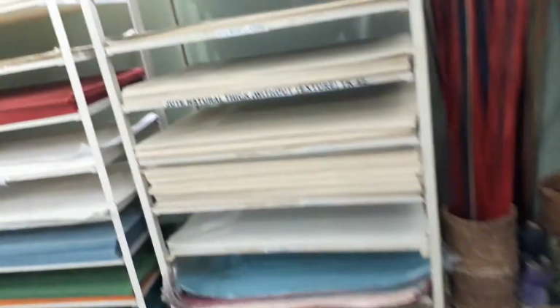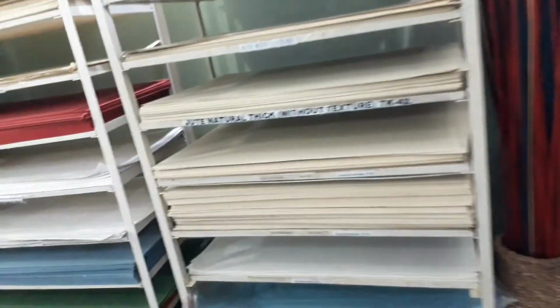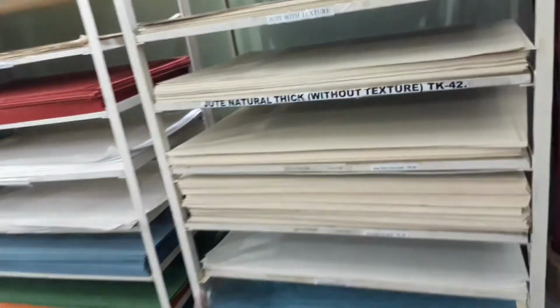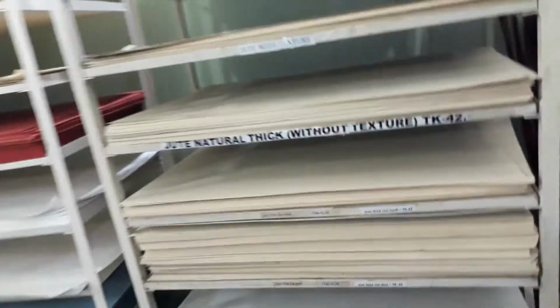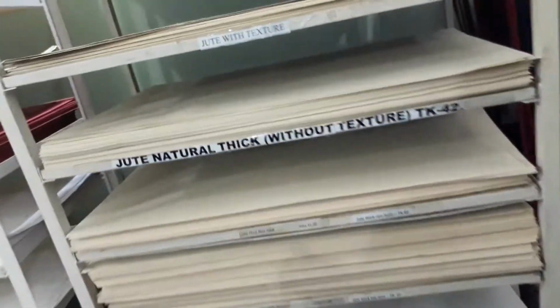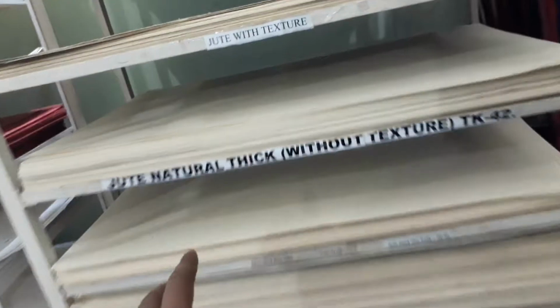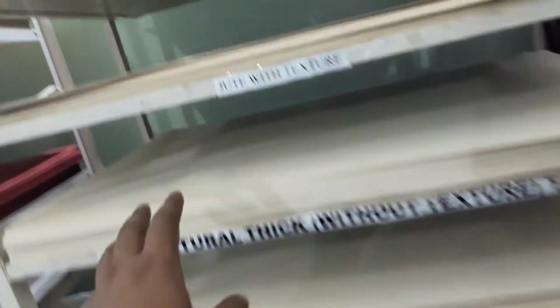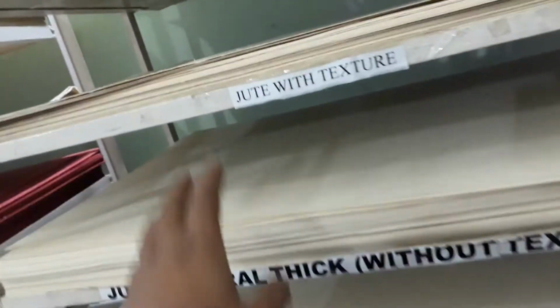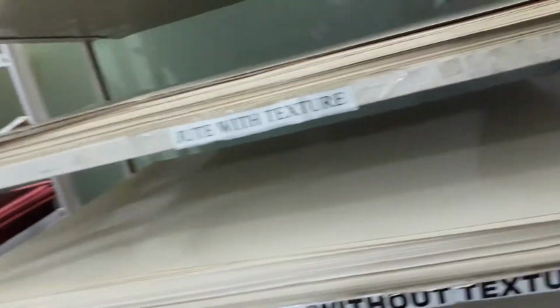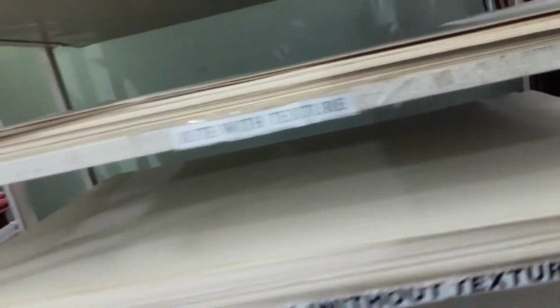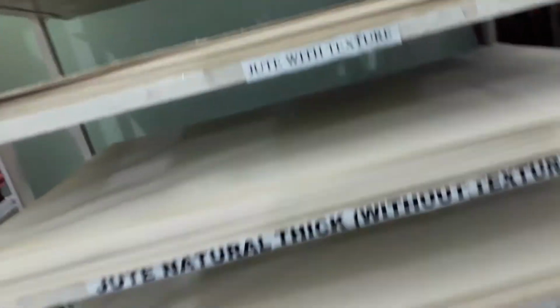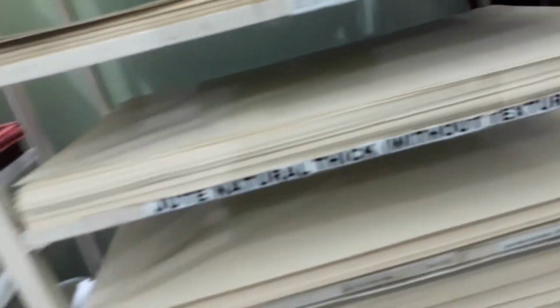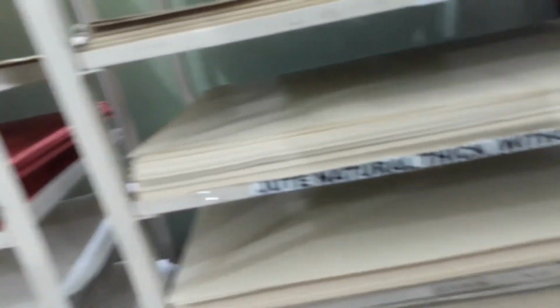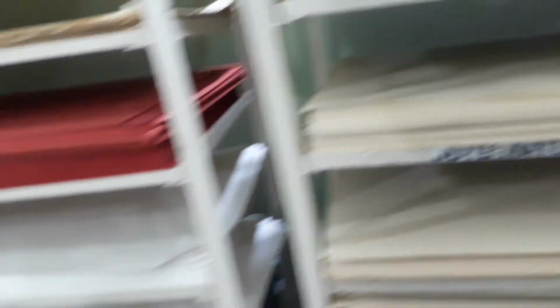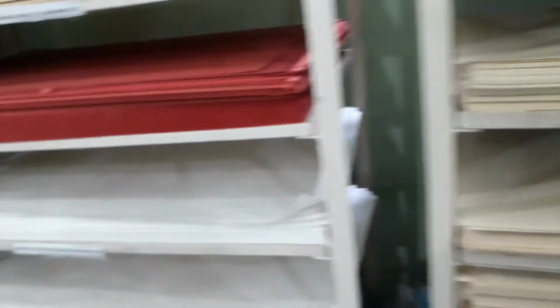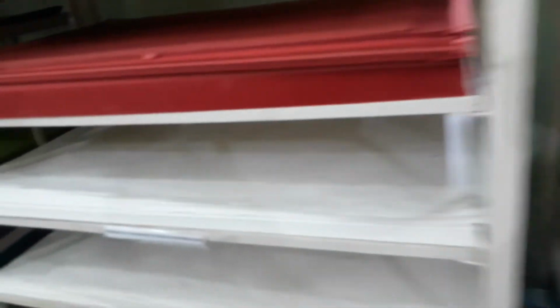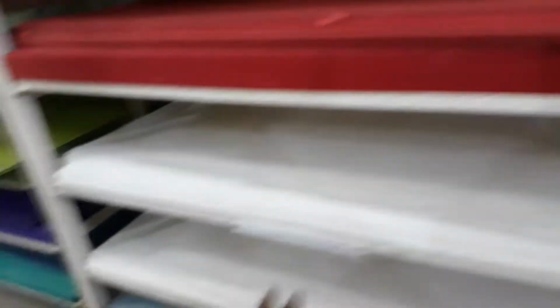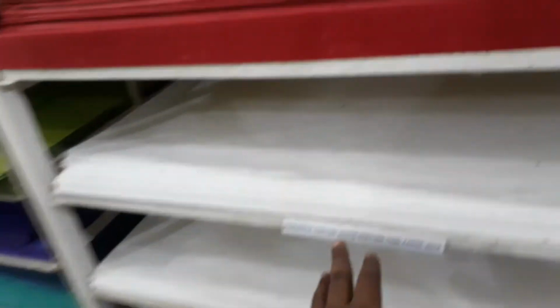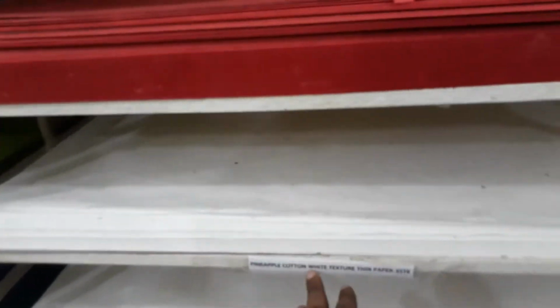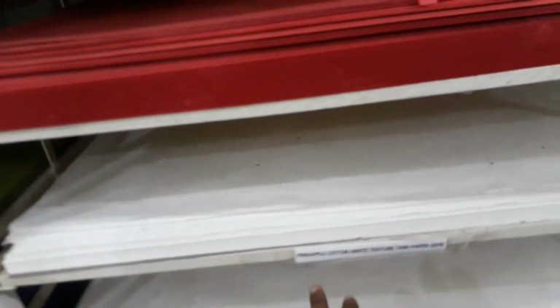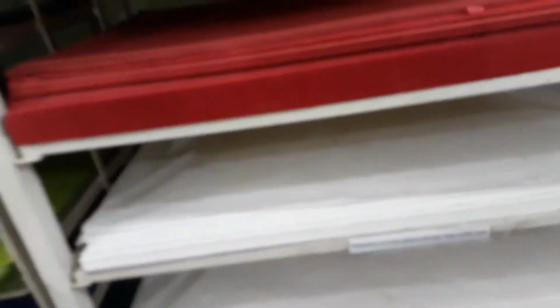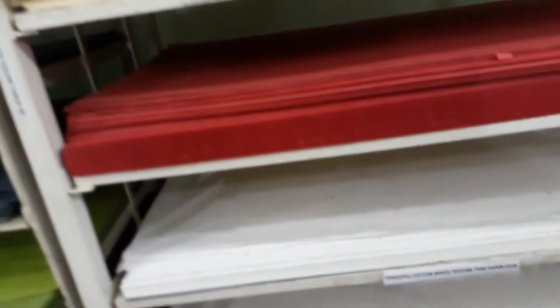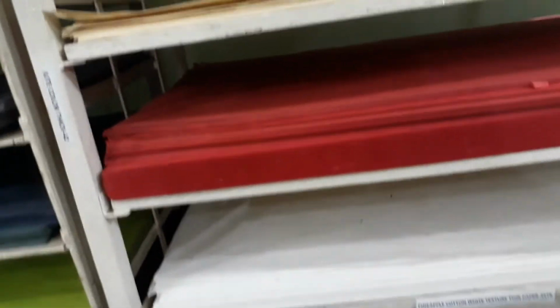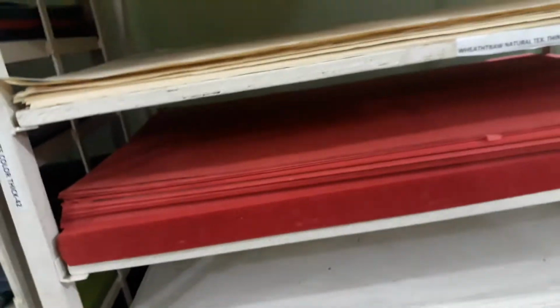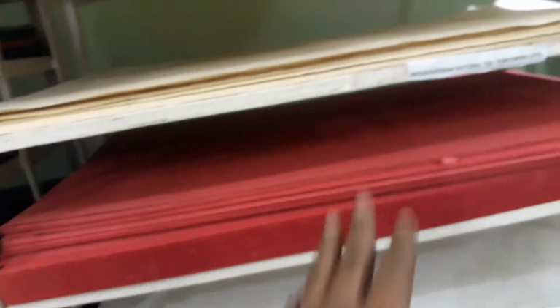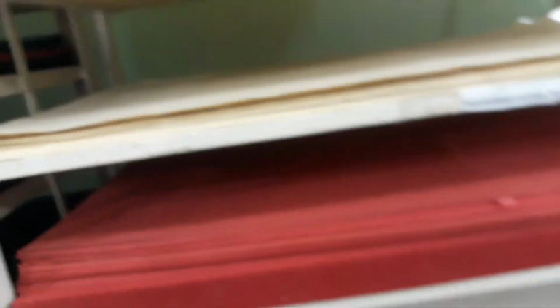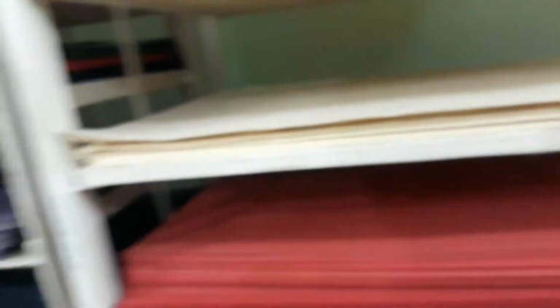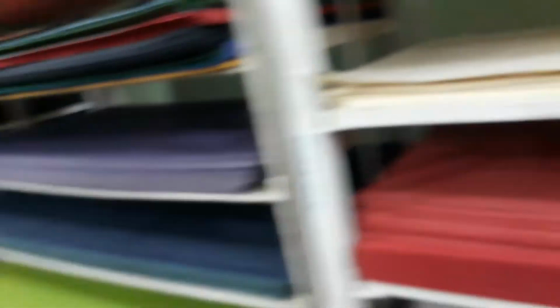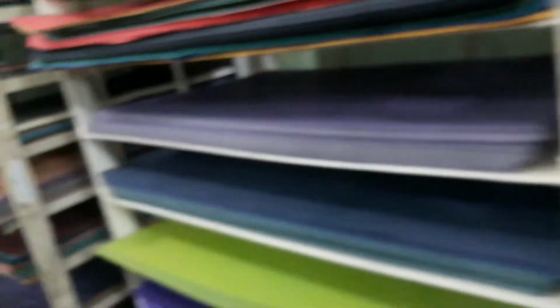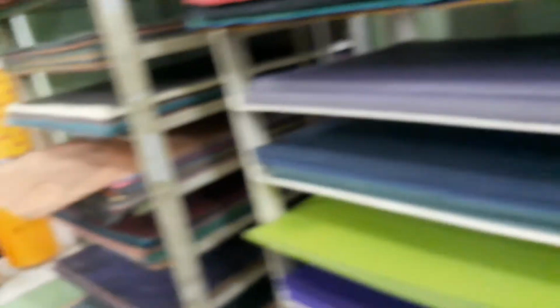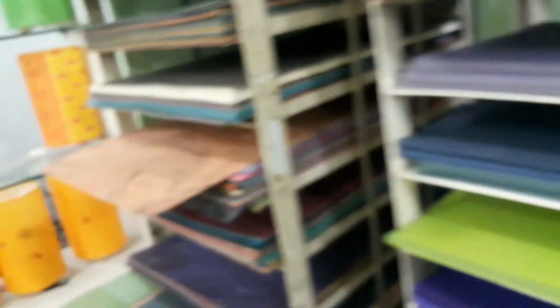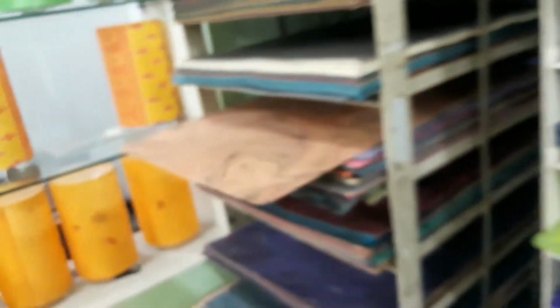We also have jute natural paper, thick and thin. Then rice husk paper, pineapple cotton white paper, wheat straw paper, and marble paper. So these are all priced differently.